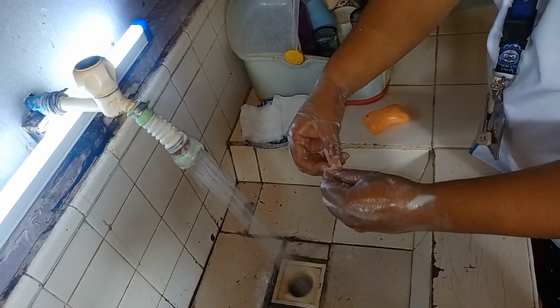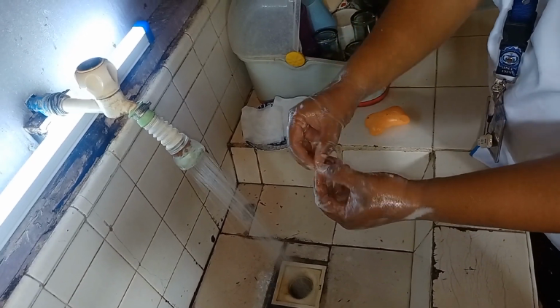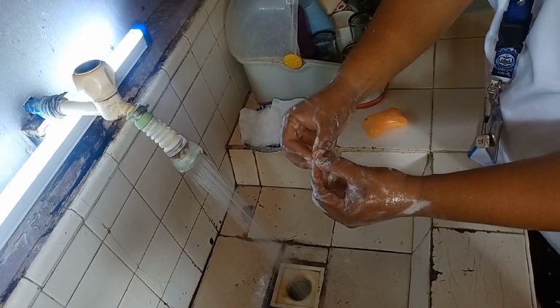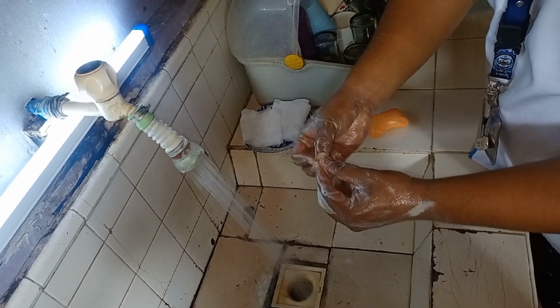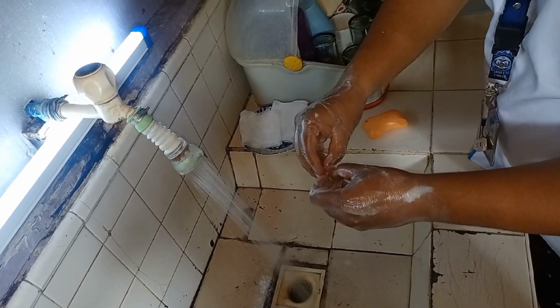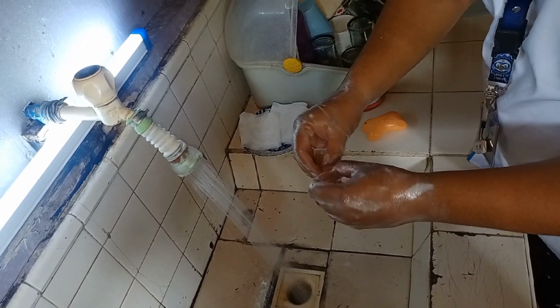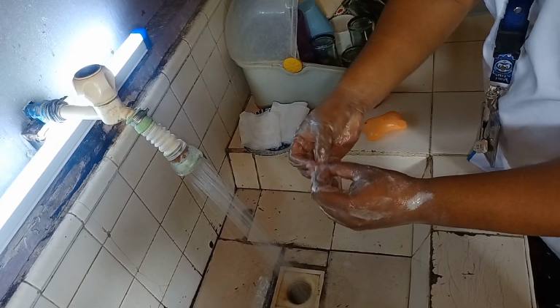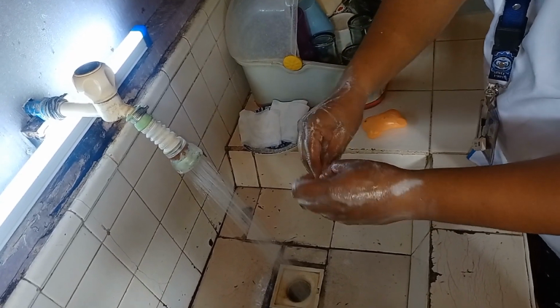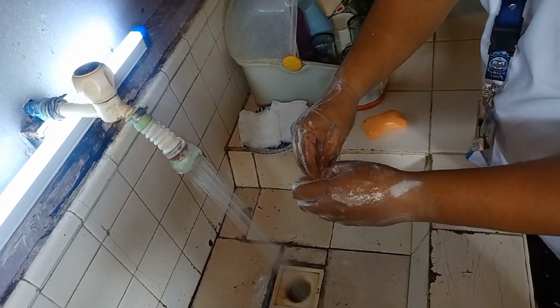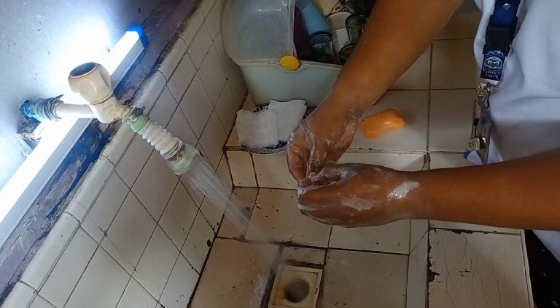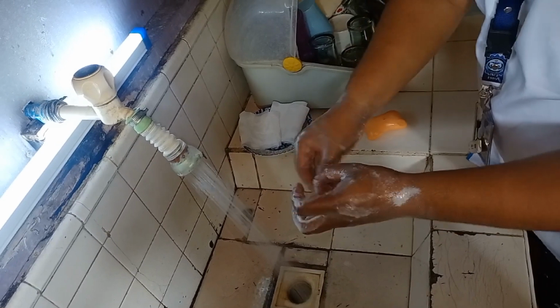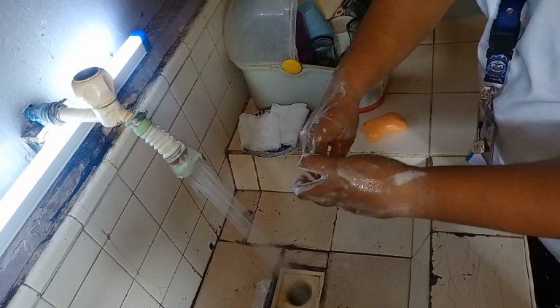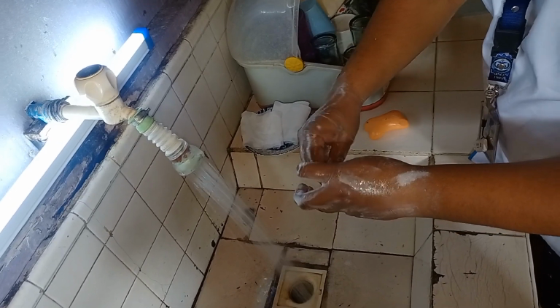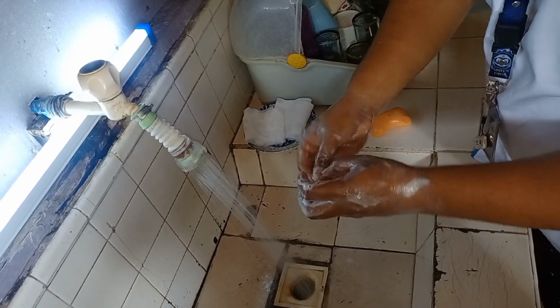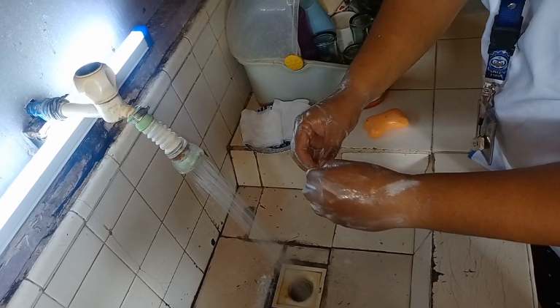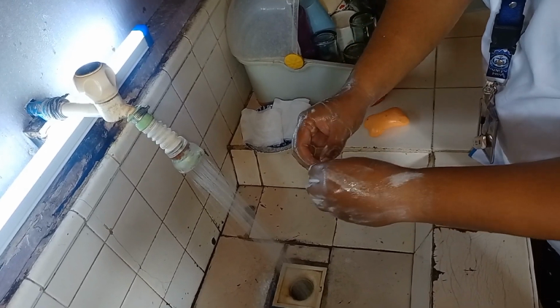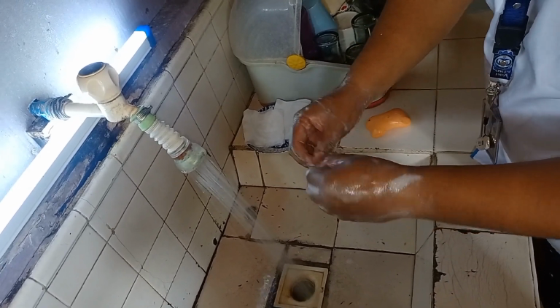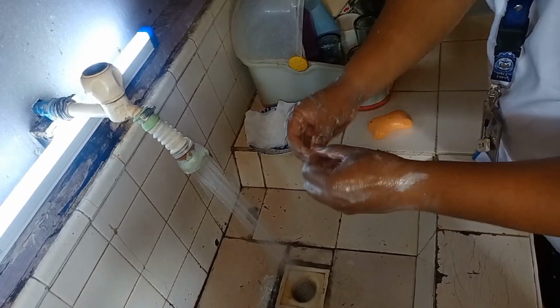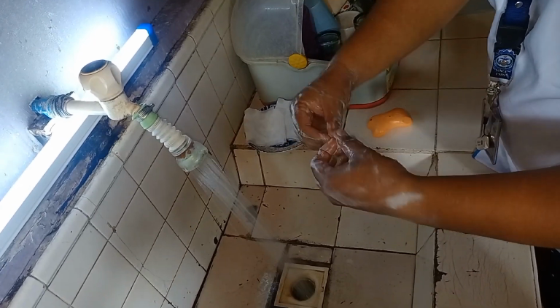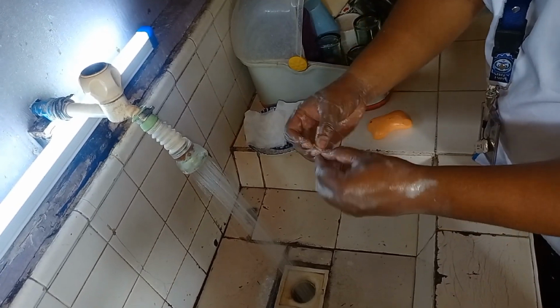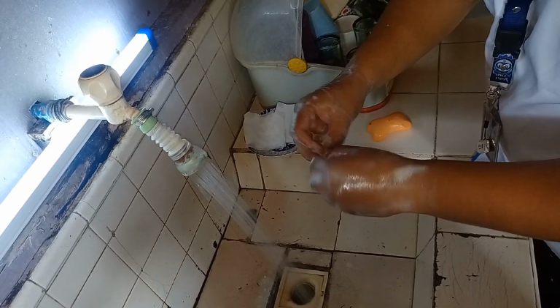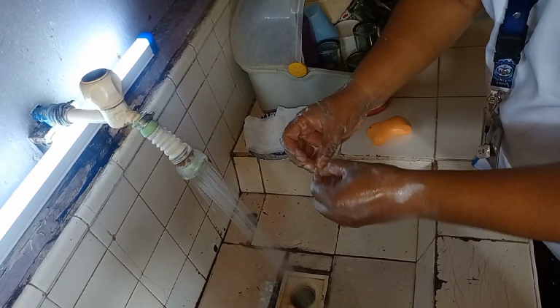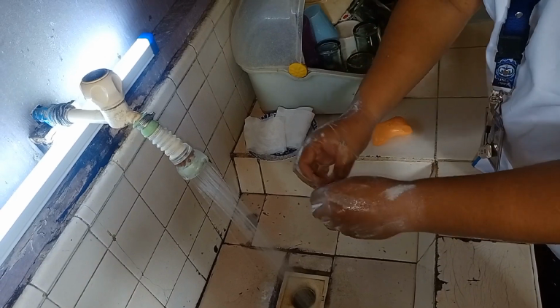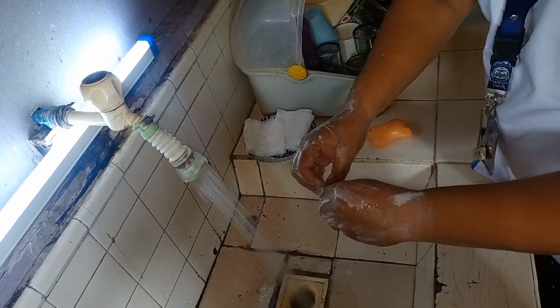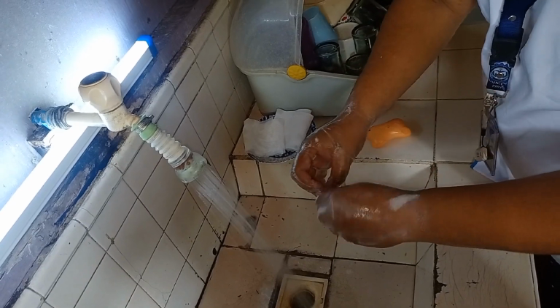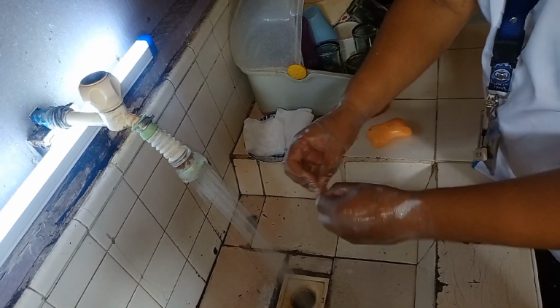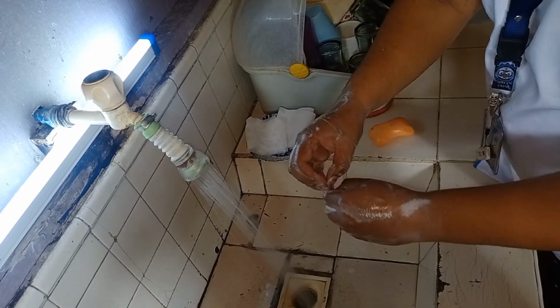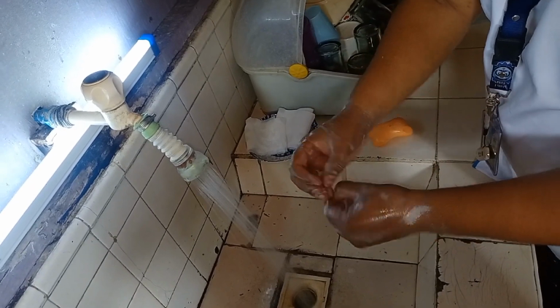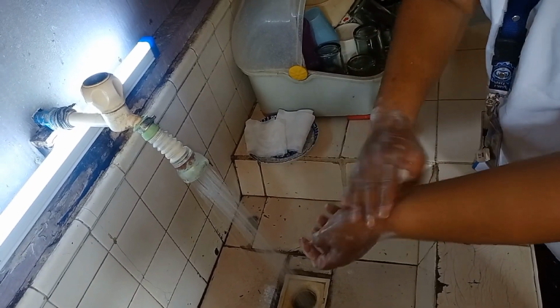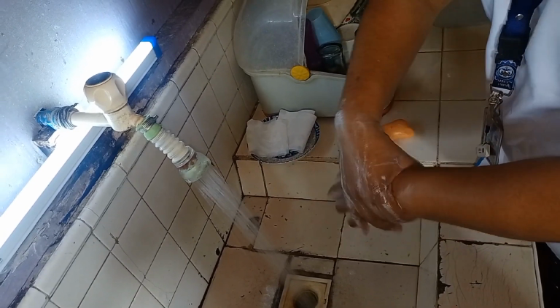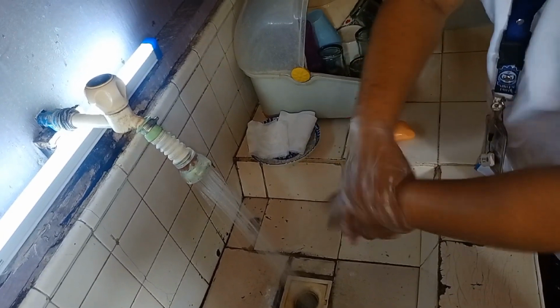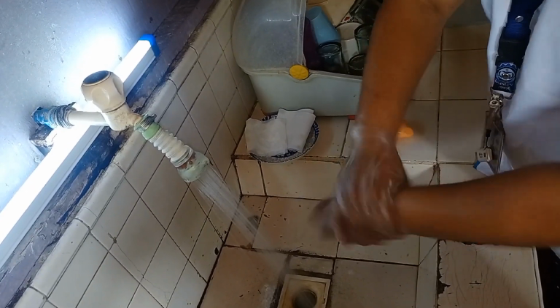Wash your fingernails — all your fingernails — both sides, left hand and right hand.